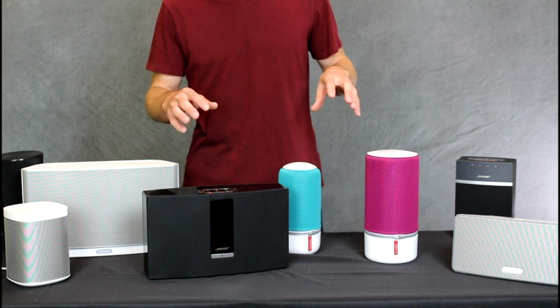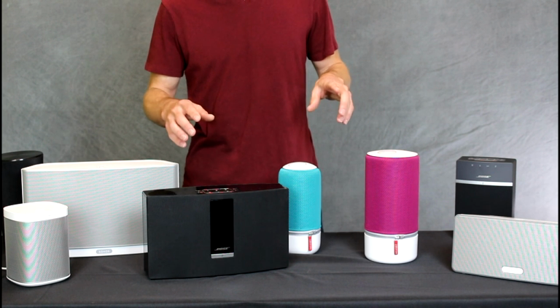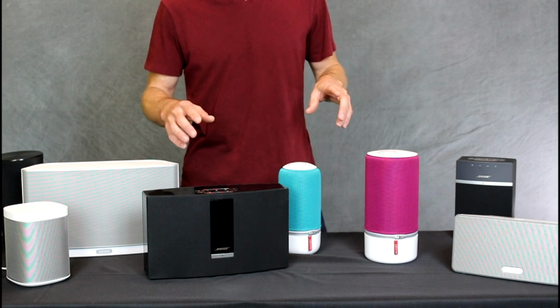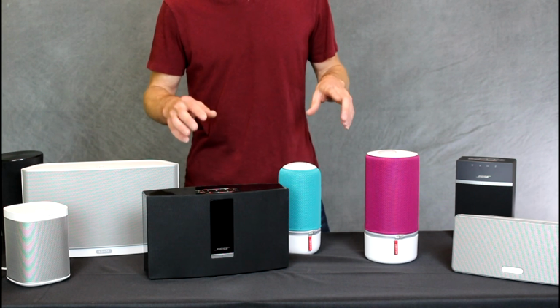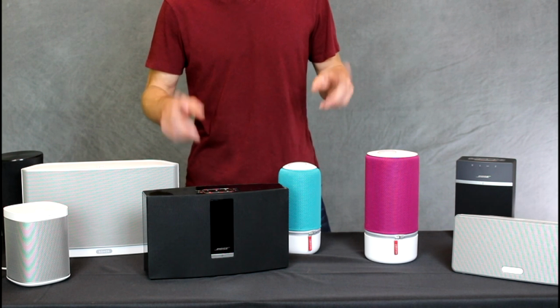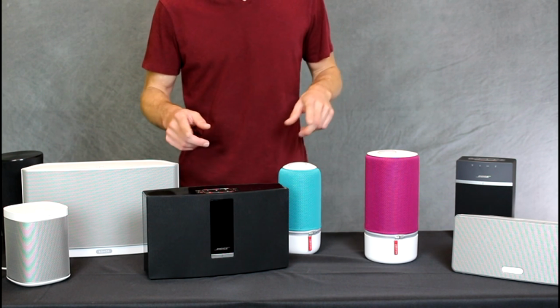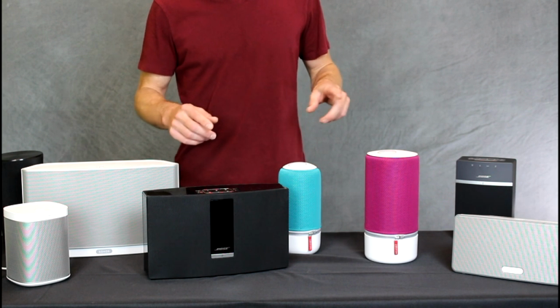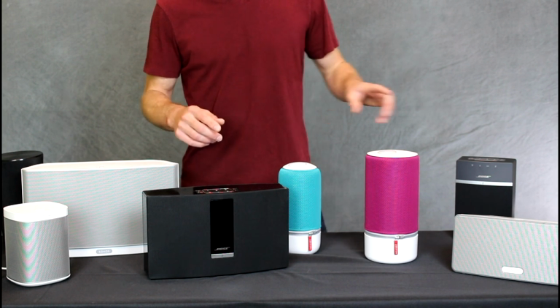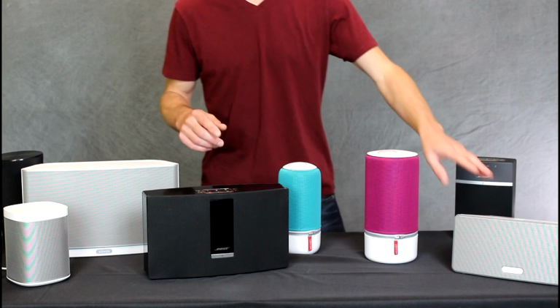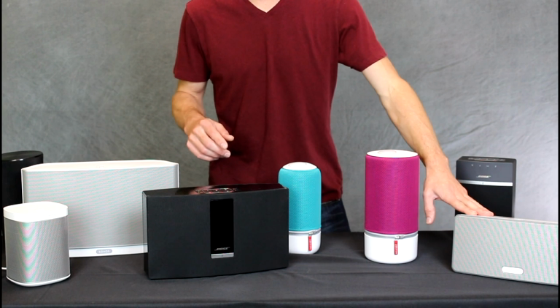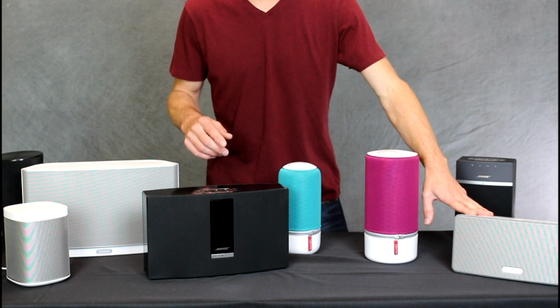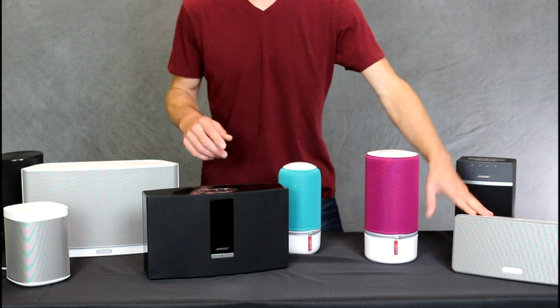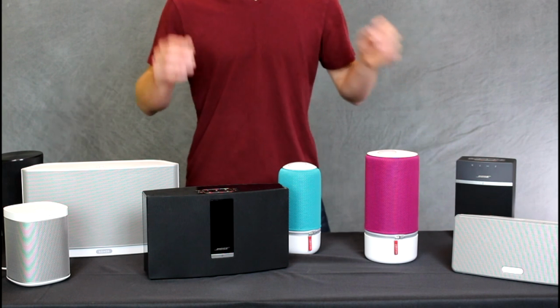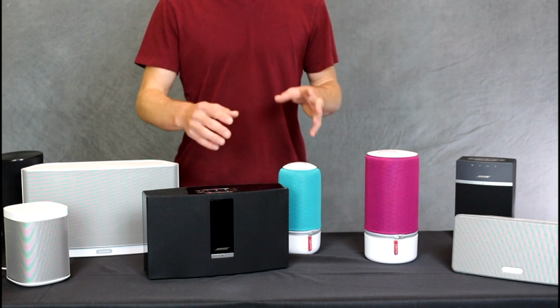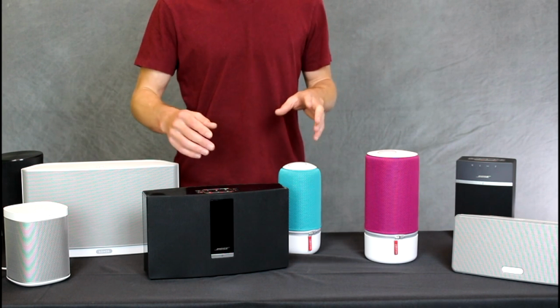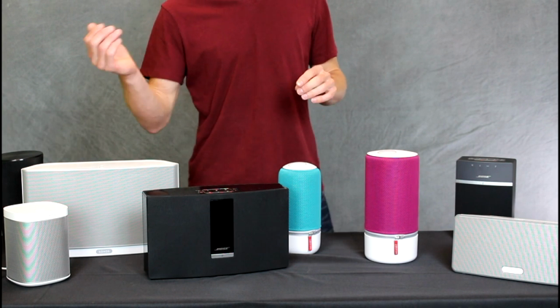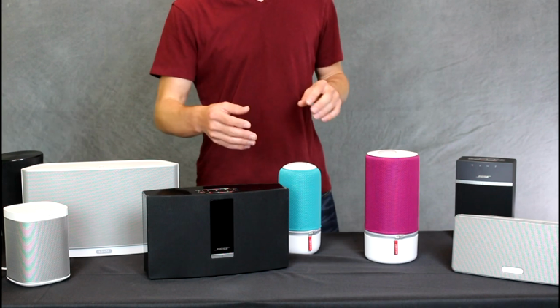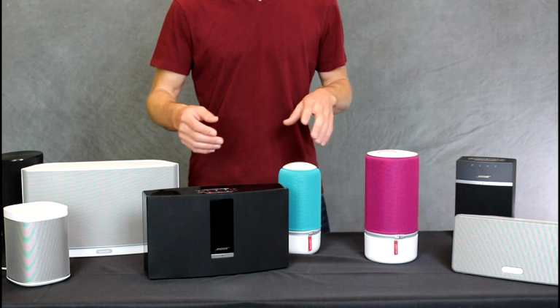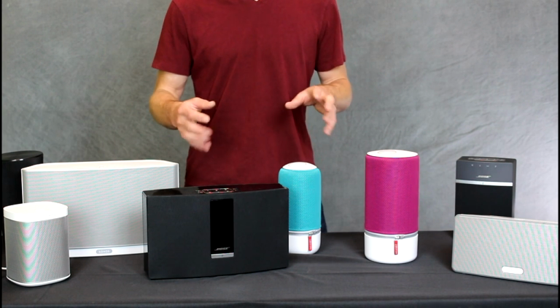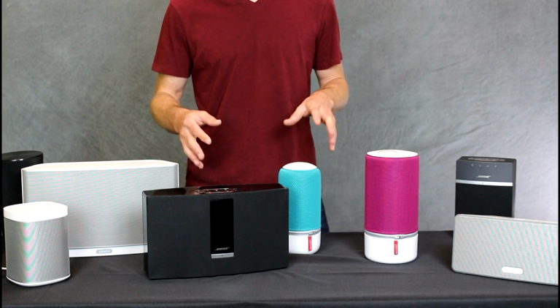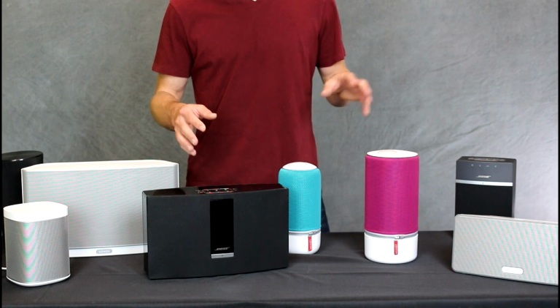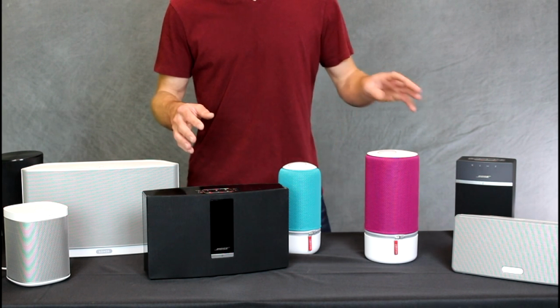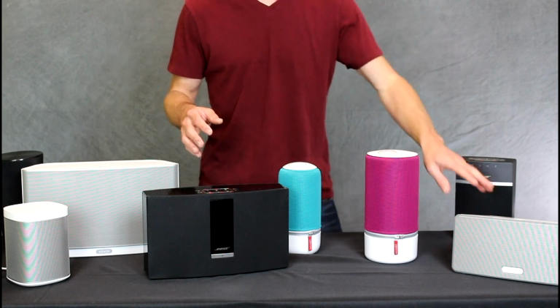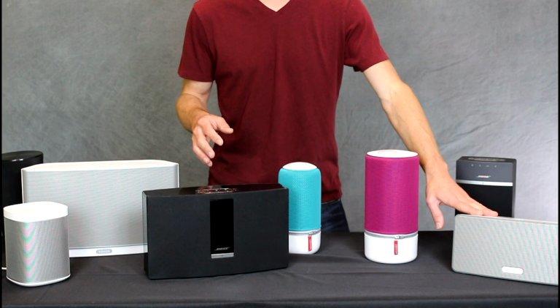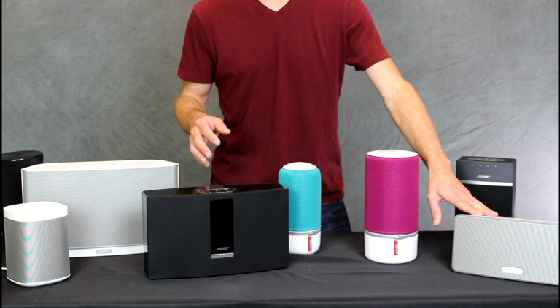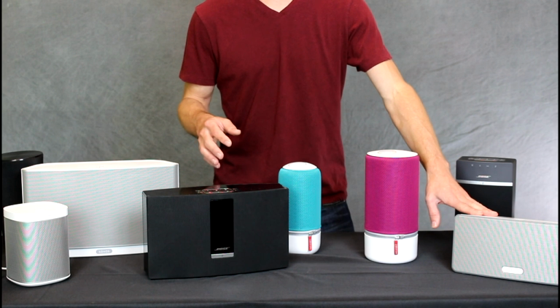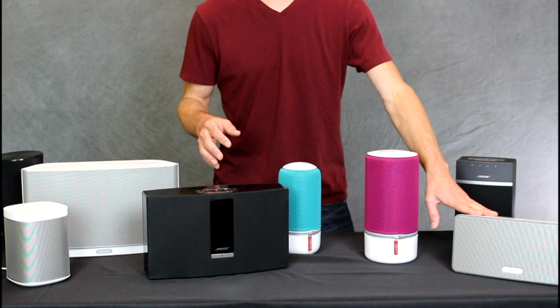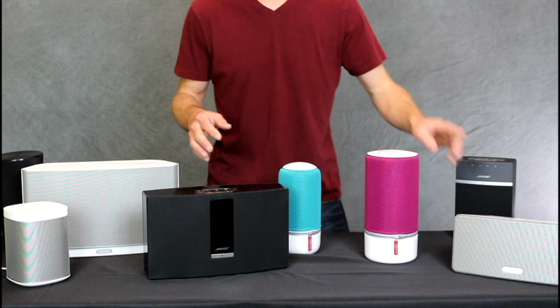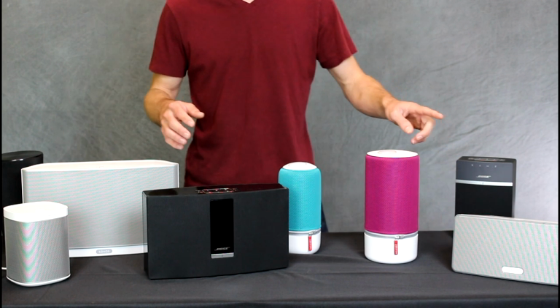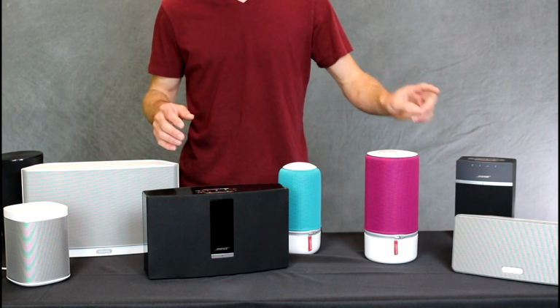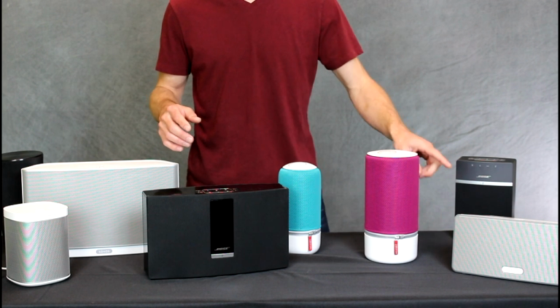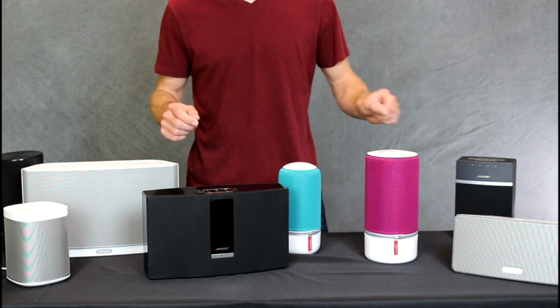Next, let's go into the apps. Sonos has a really good app — really intuitive. They guide you through on your initial setup, and it's definitely the easiest to get set up.